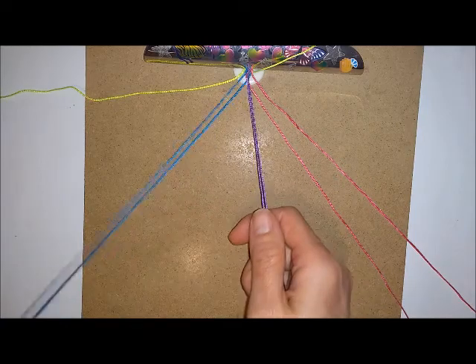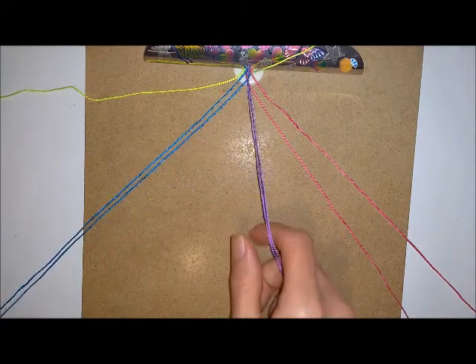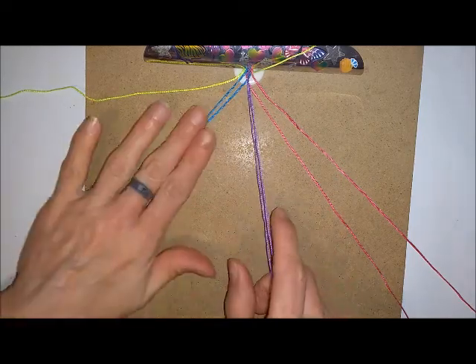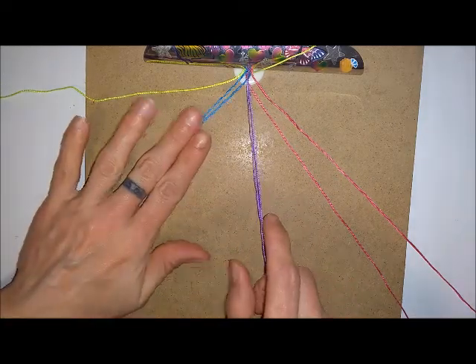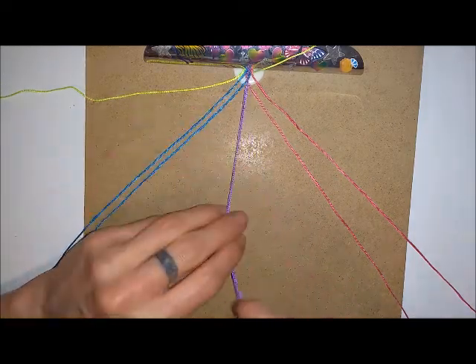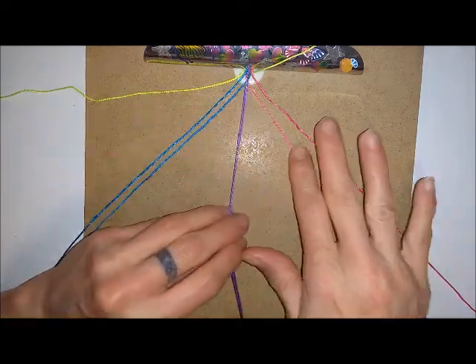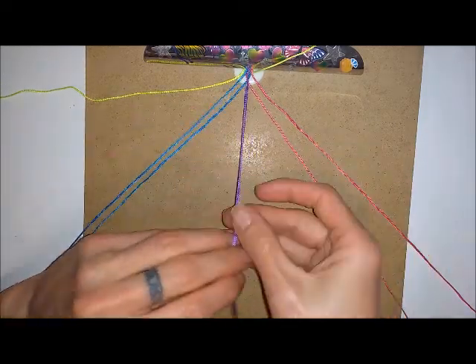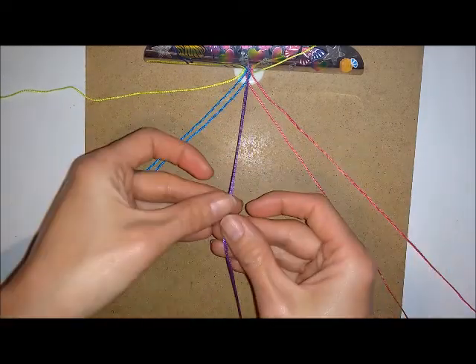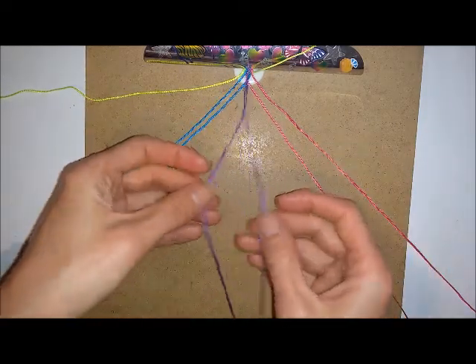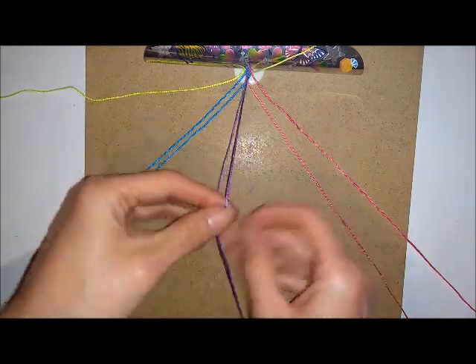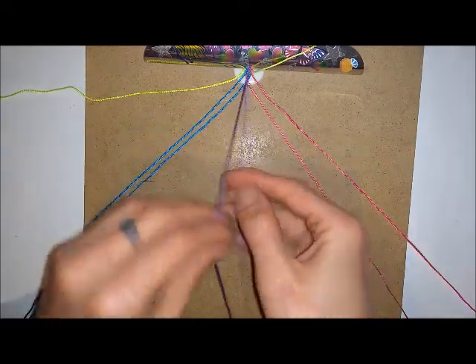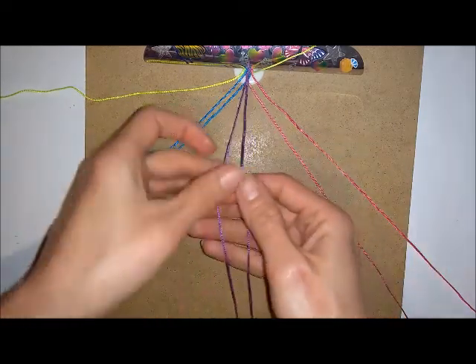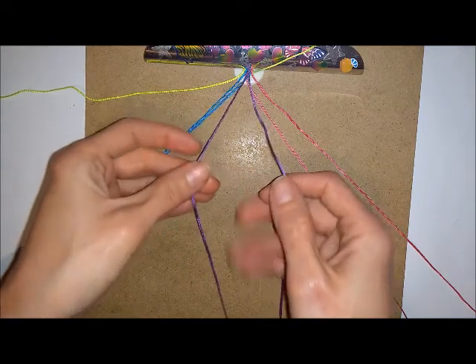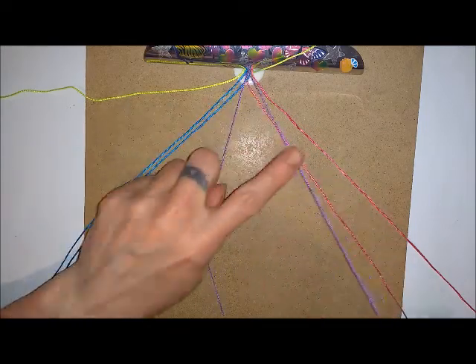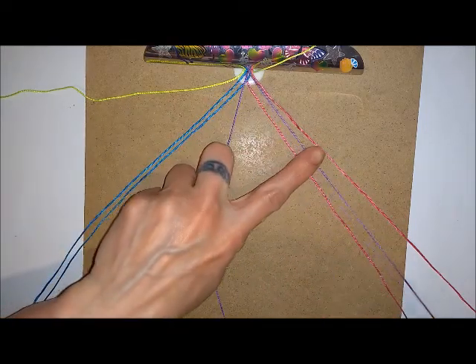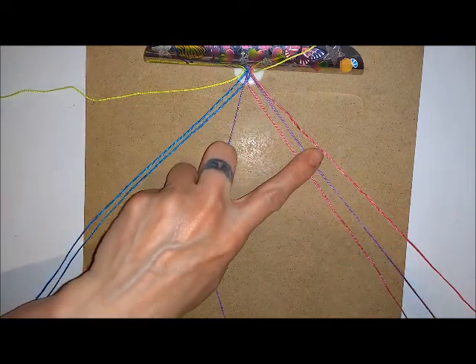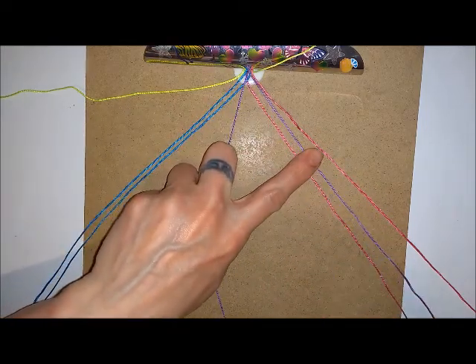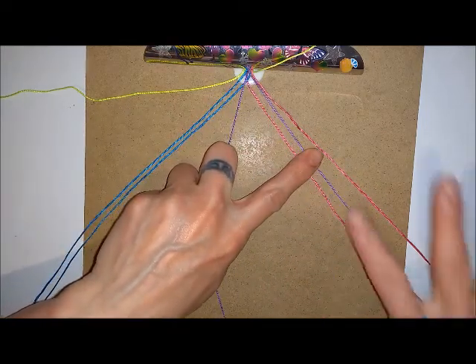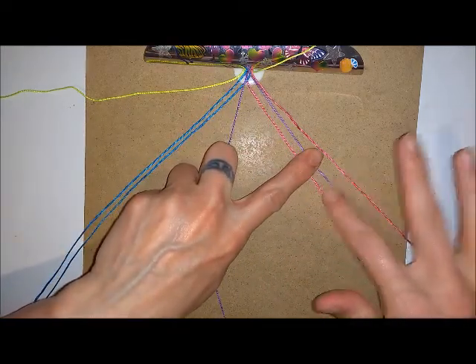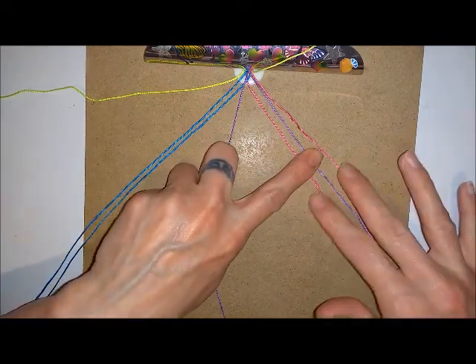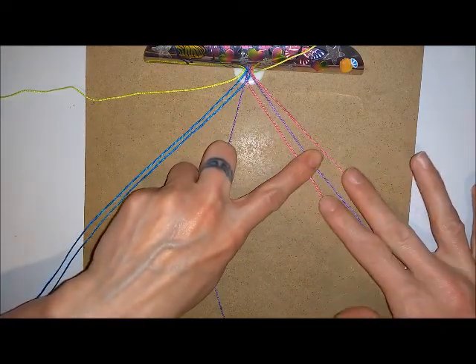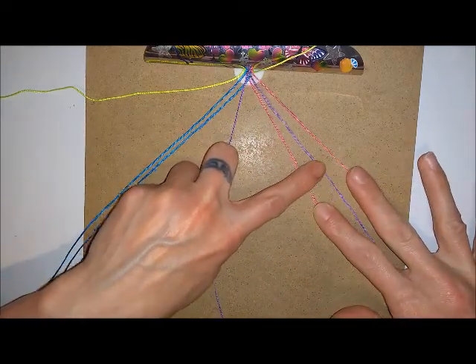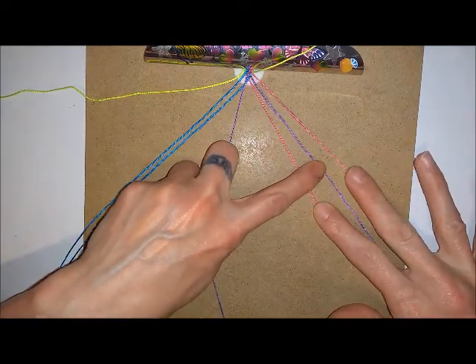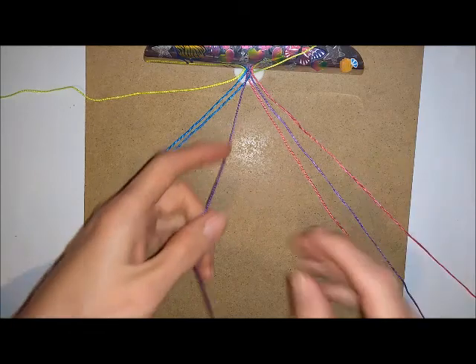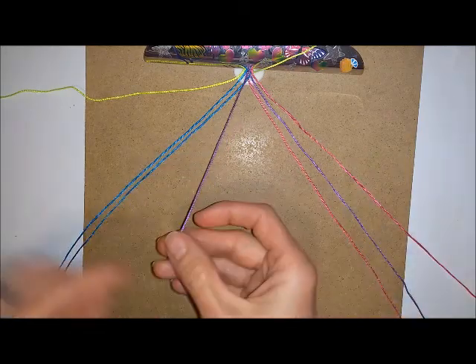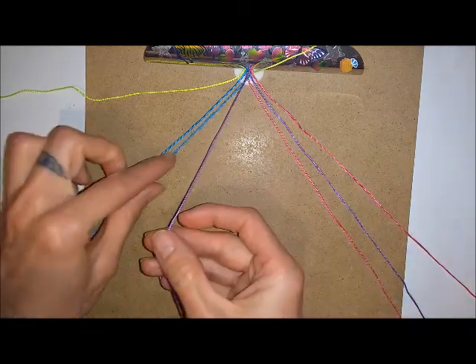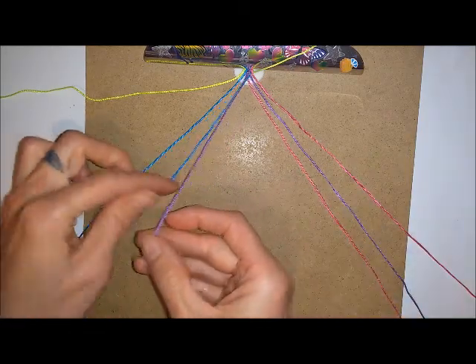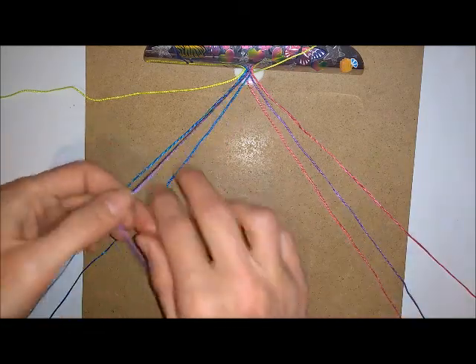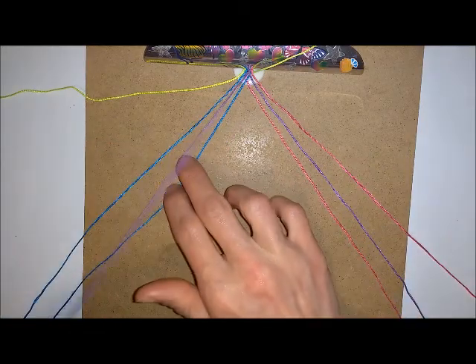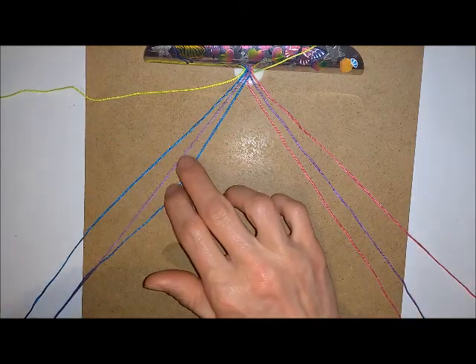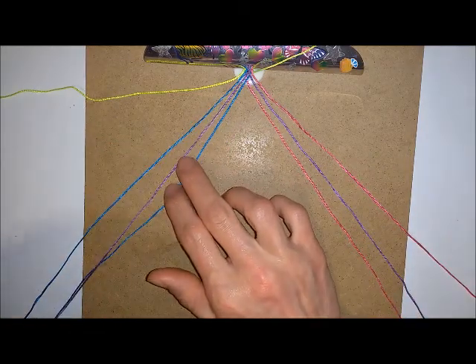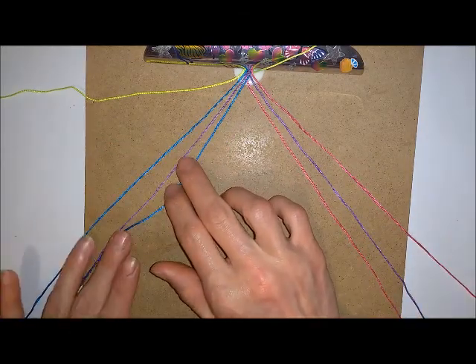If I'm going to do blue at this side and pink at this side, I want to have purple in the middle of each of the colours at this side. So I've got one purple in the middle of the pink and one purple in the middle of the blue.